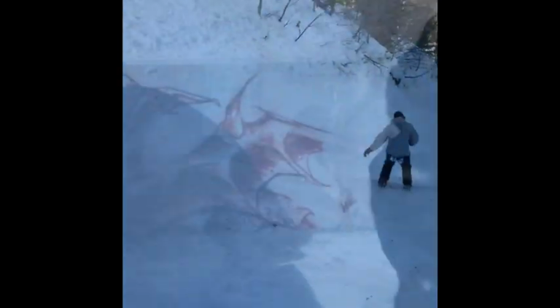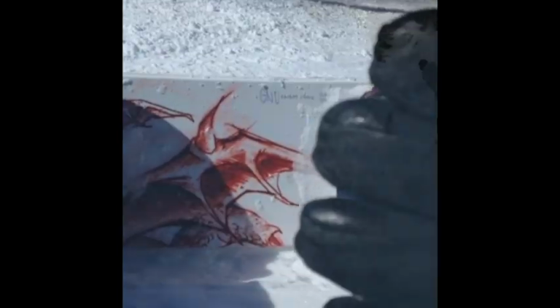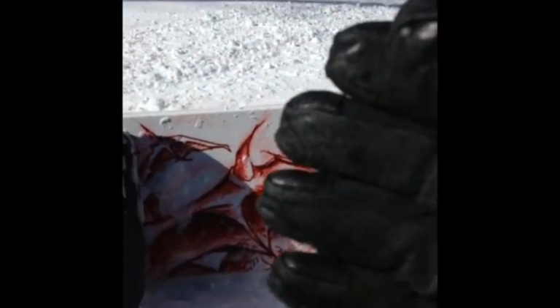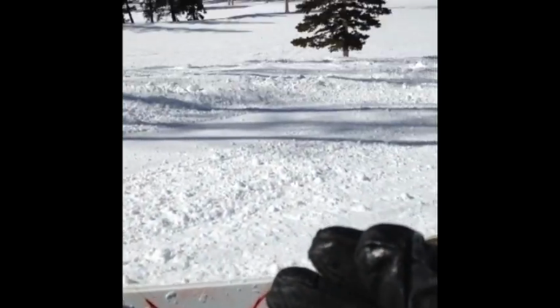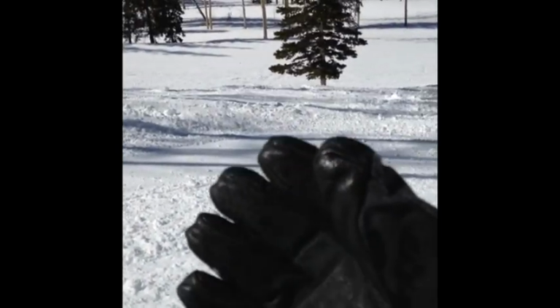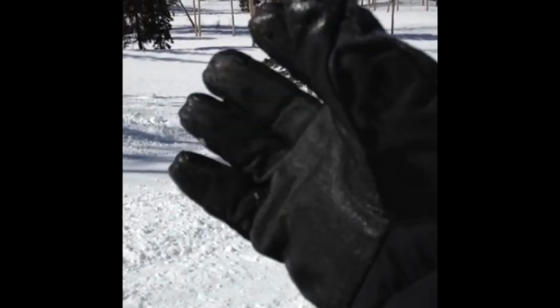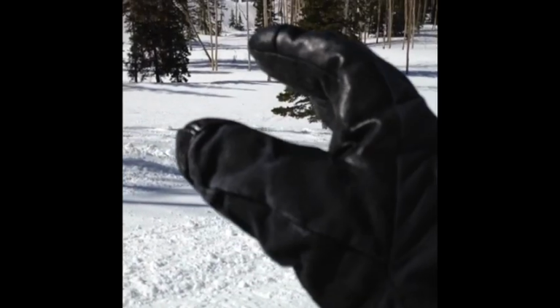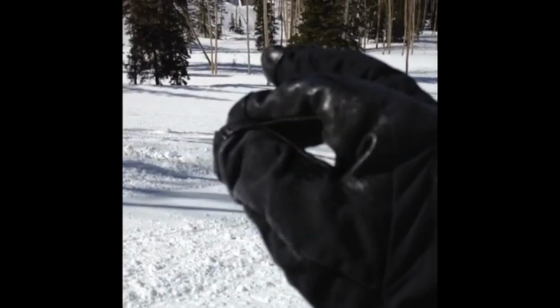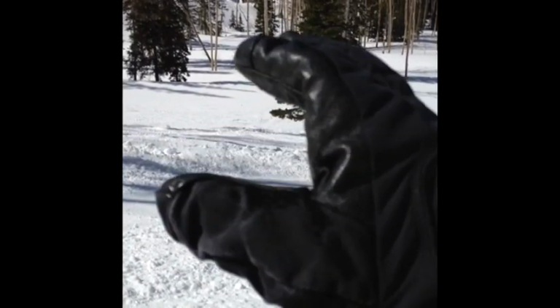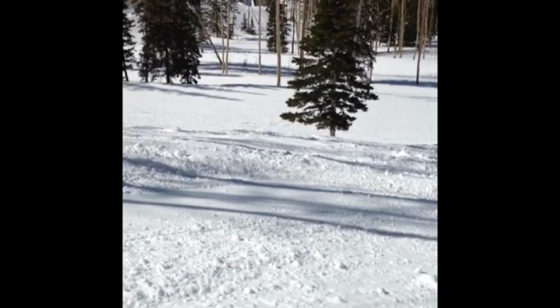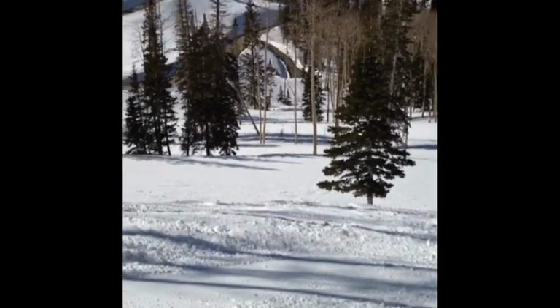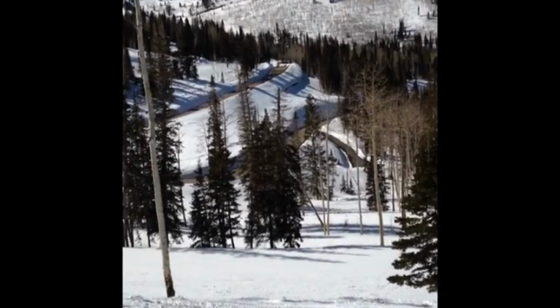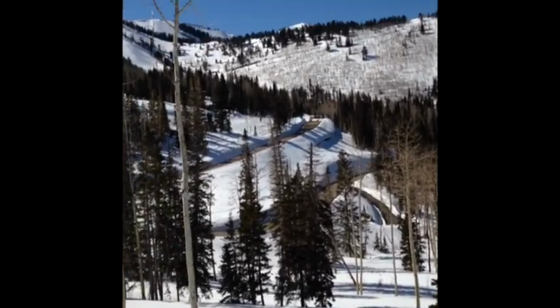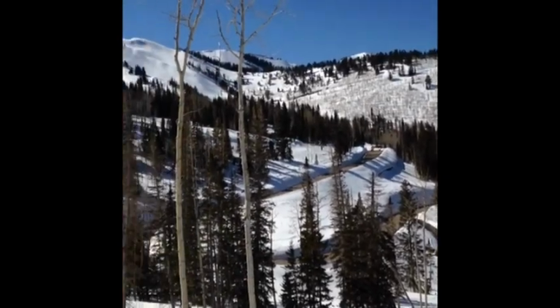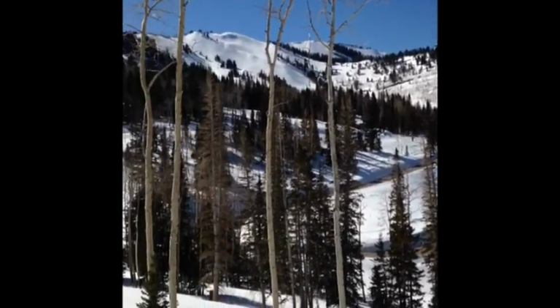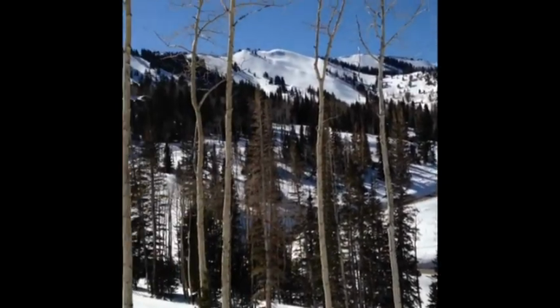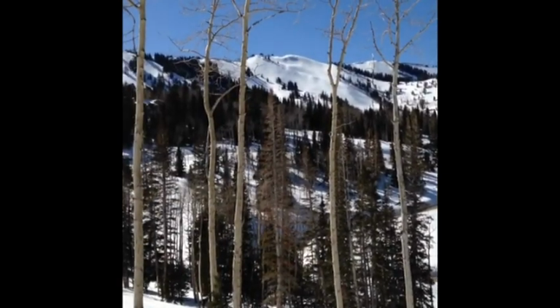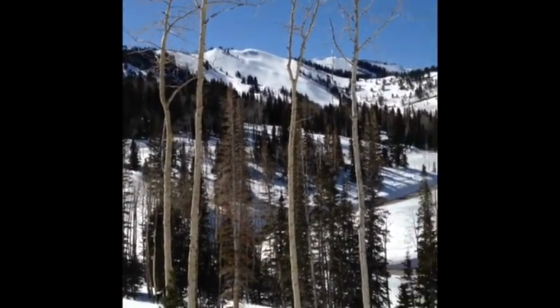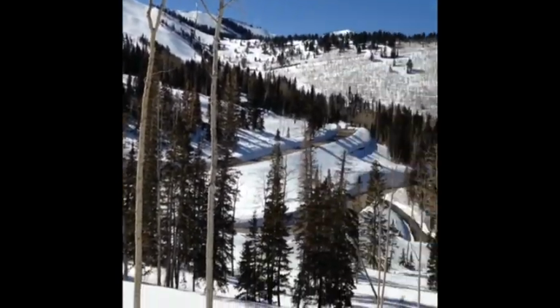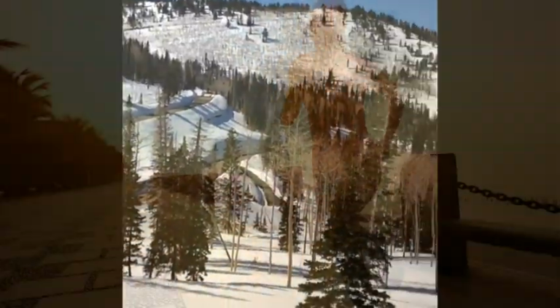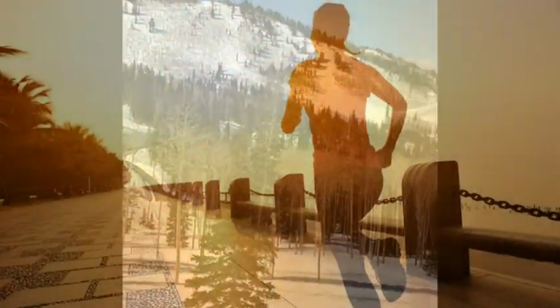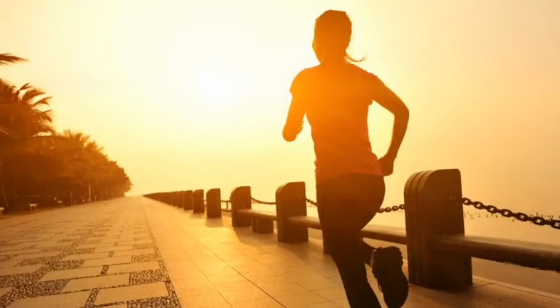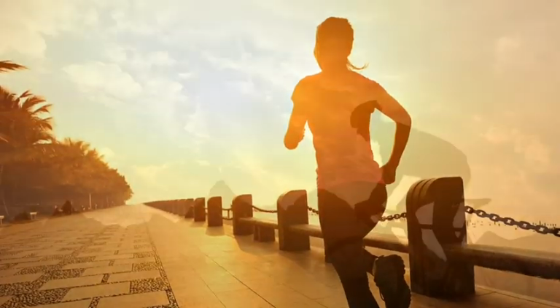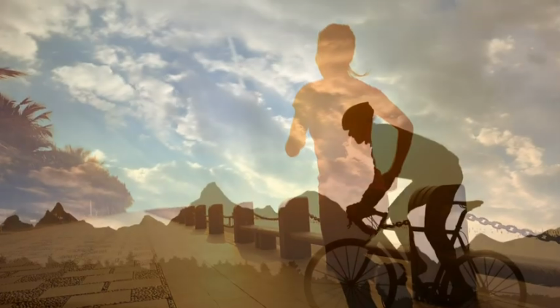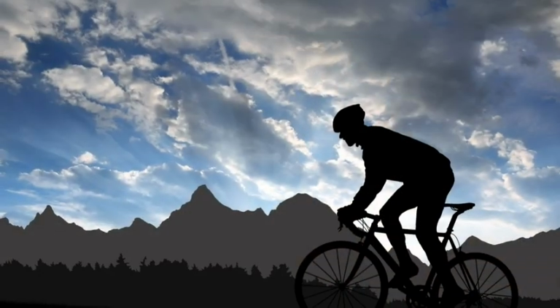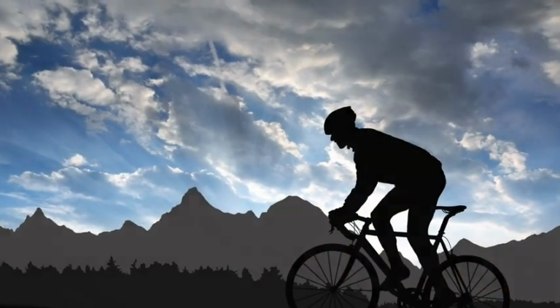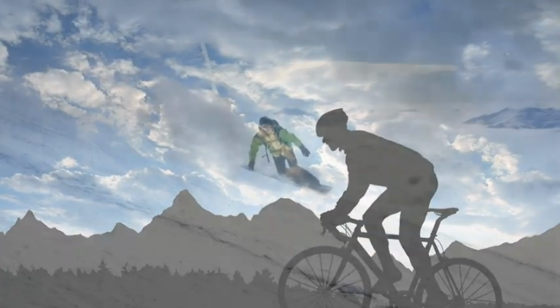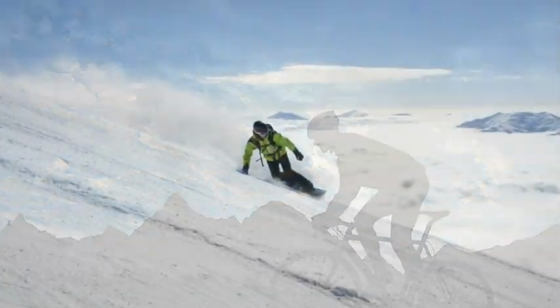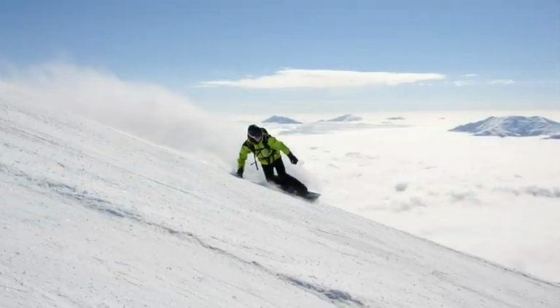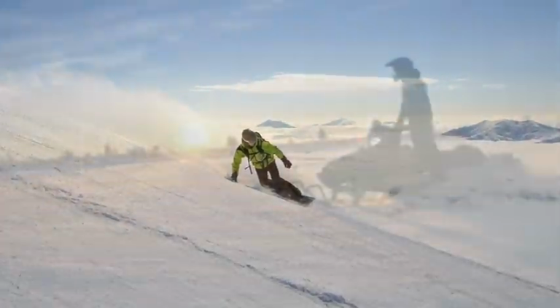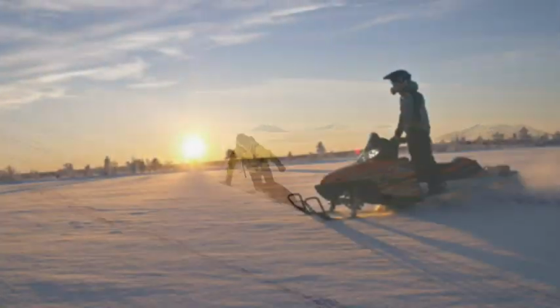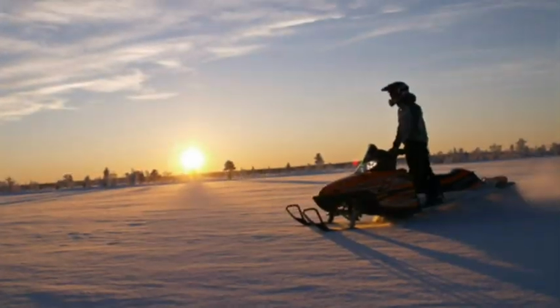Now you don't have to spend your time messing with your music and you can enjoy the mountain. Use it with any active sport — running, biking, riding, snowmobiling.